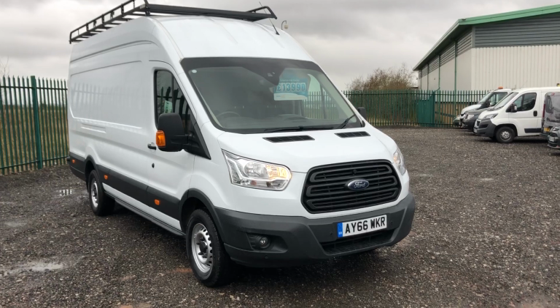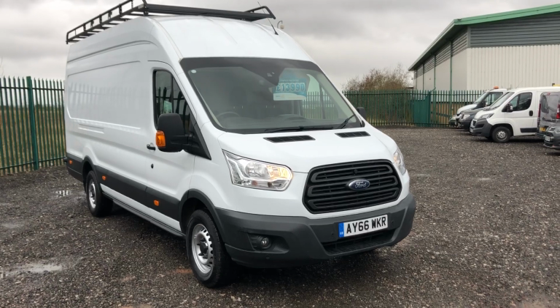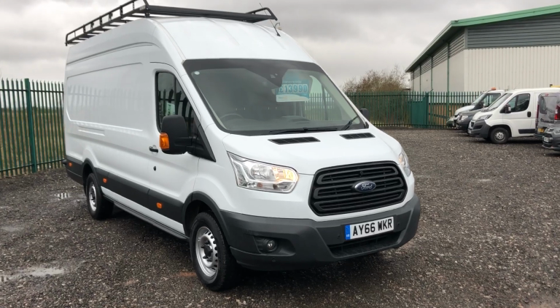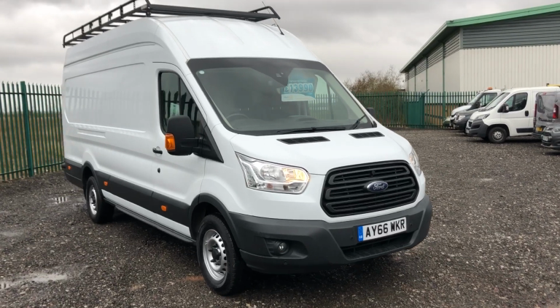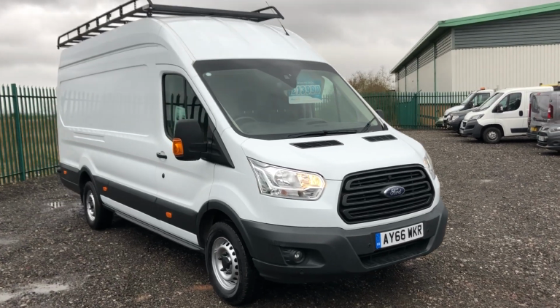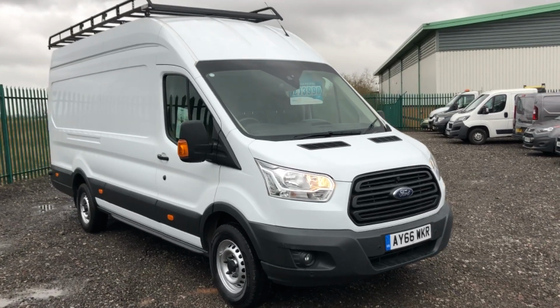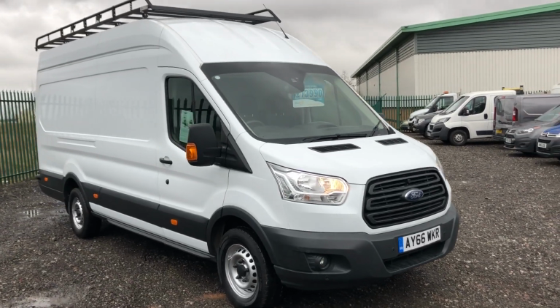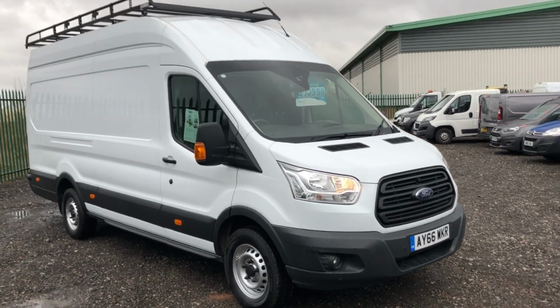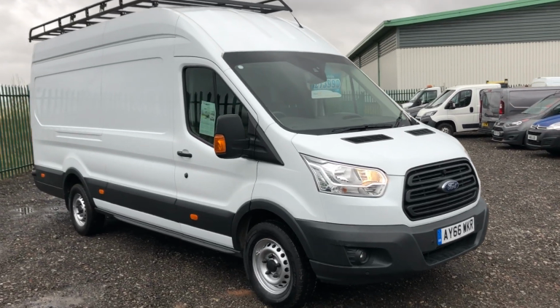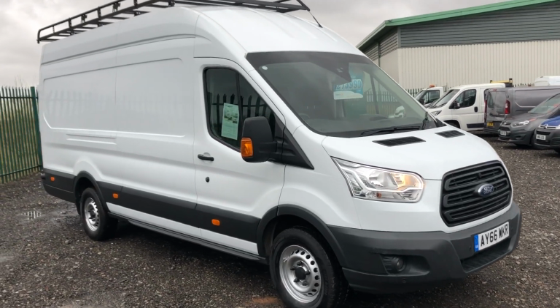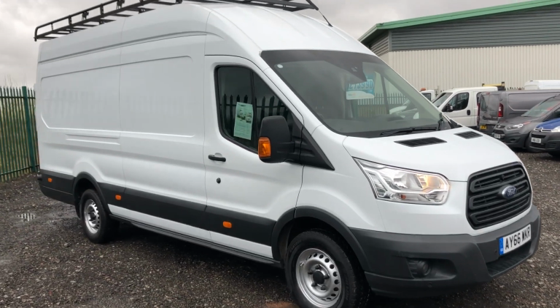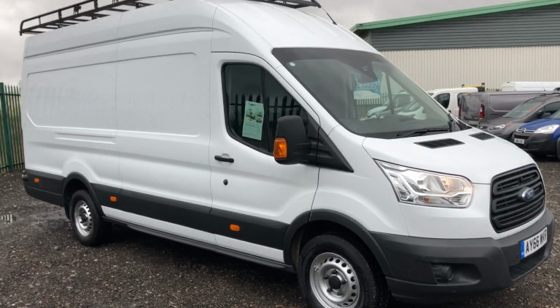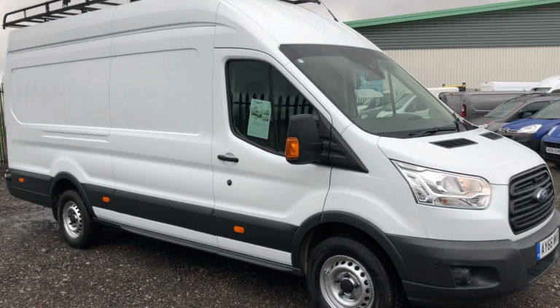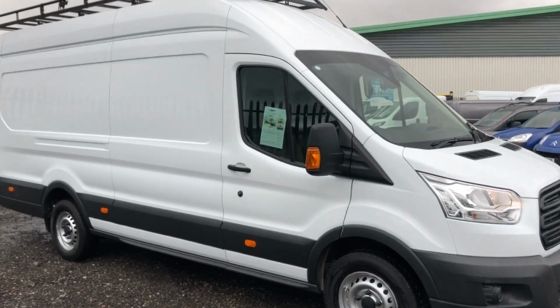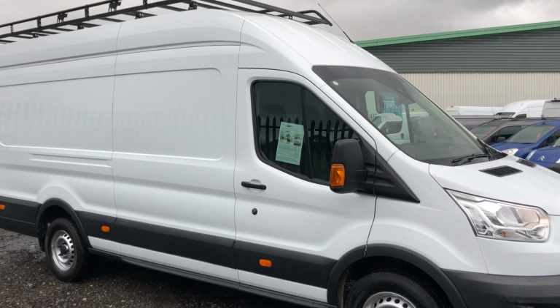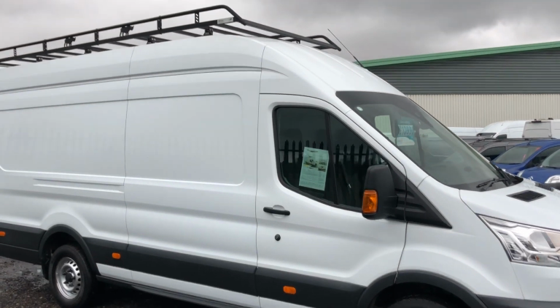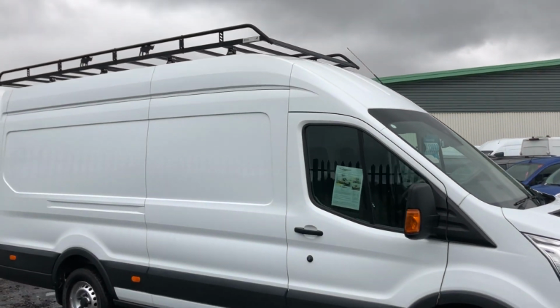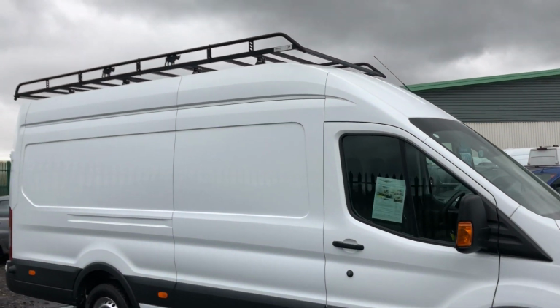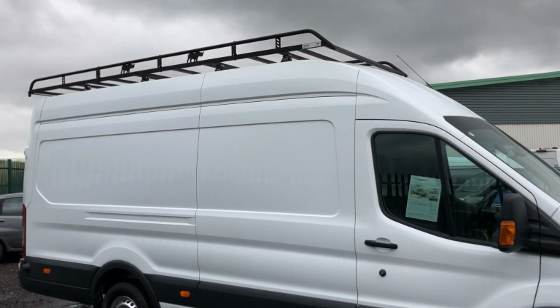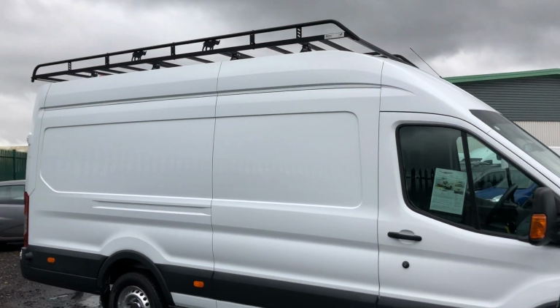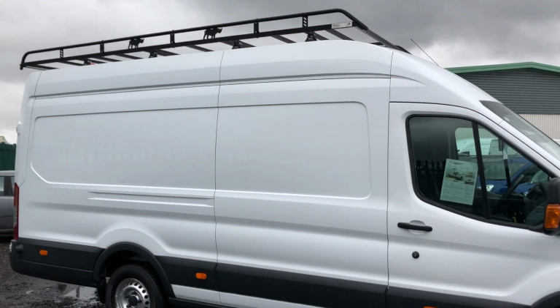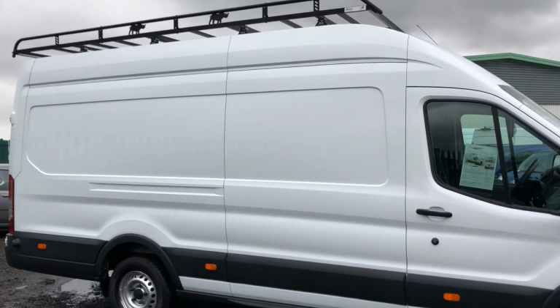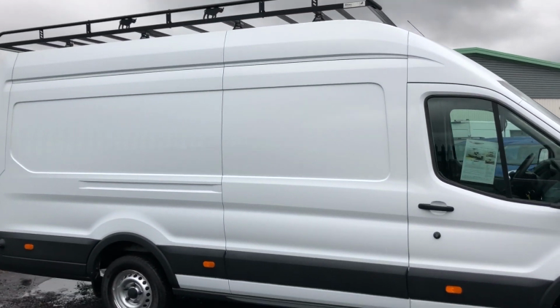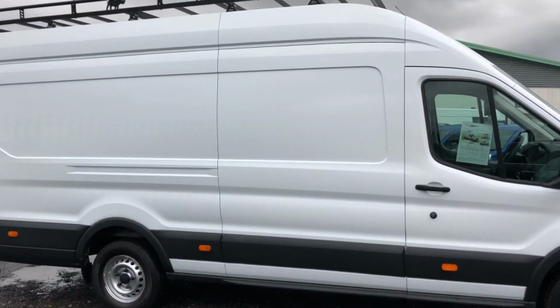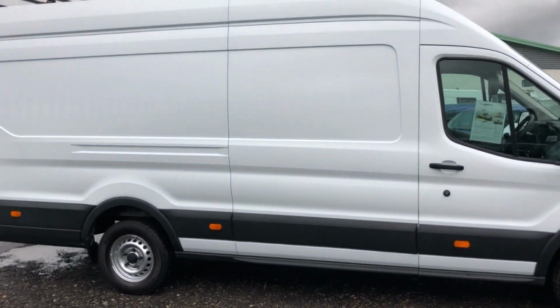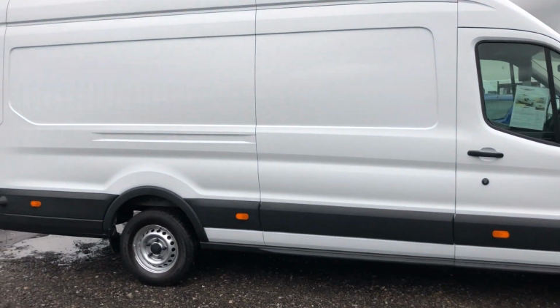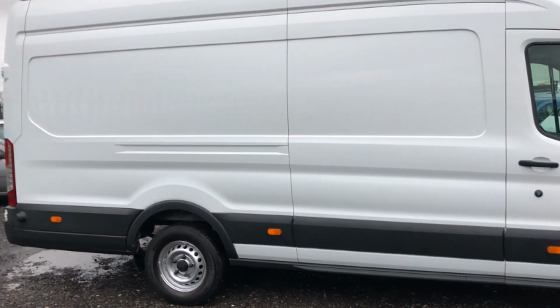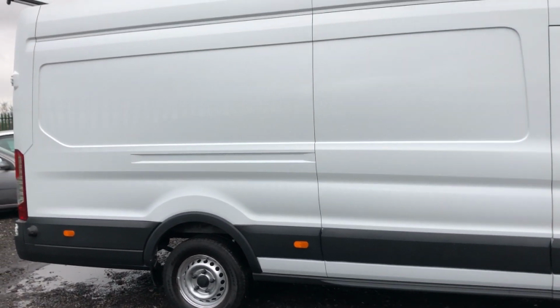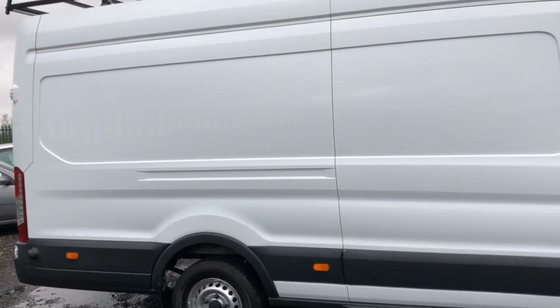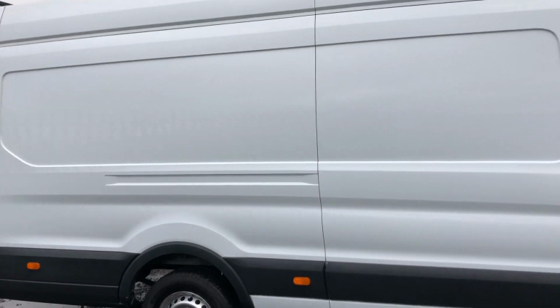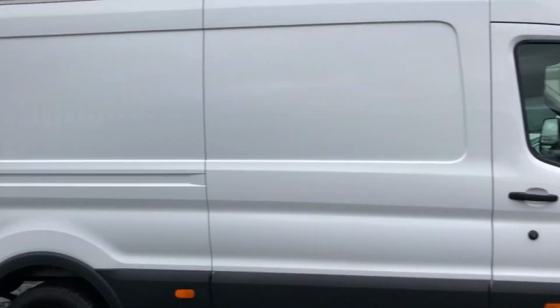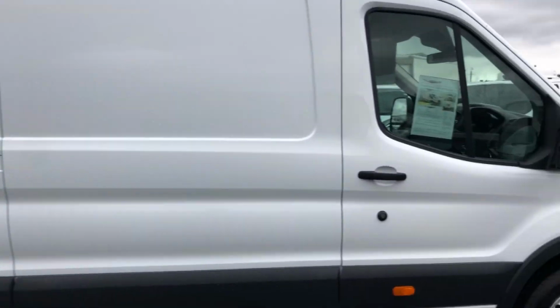This is a Ford Transit 2.2 diesel, 125 brake horsepower. It's a jumbo with Rhino roof bars on the back. It was registered October 2016.